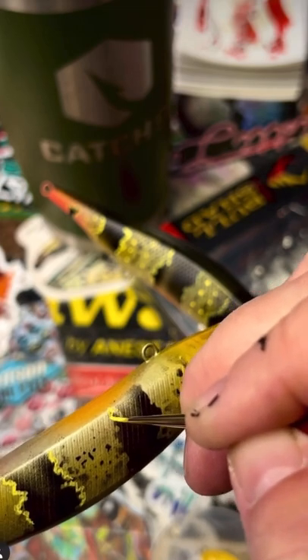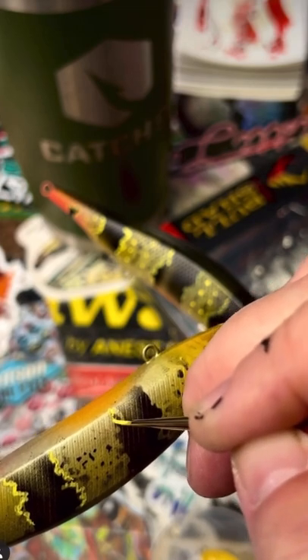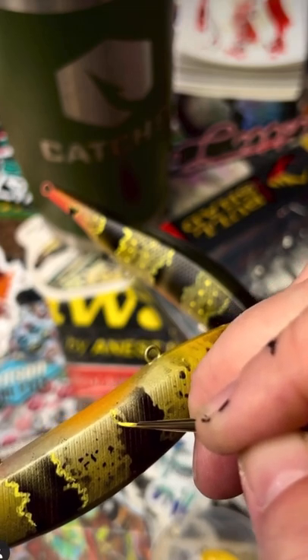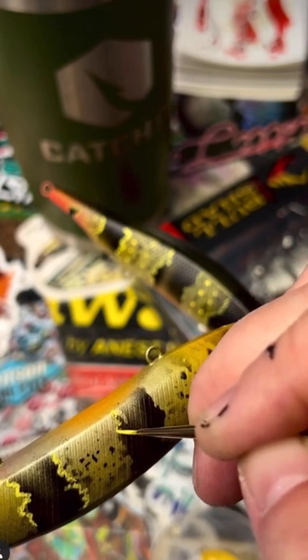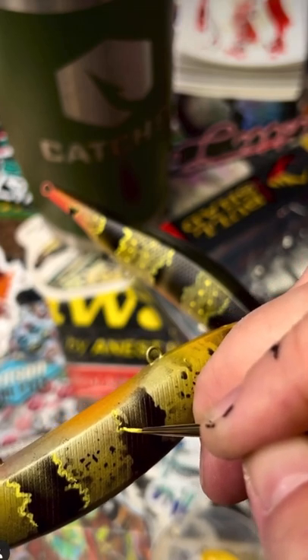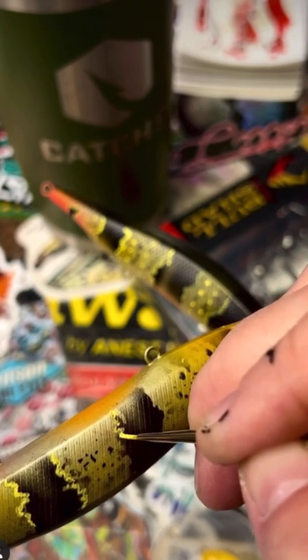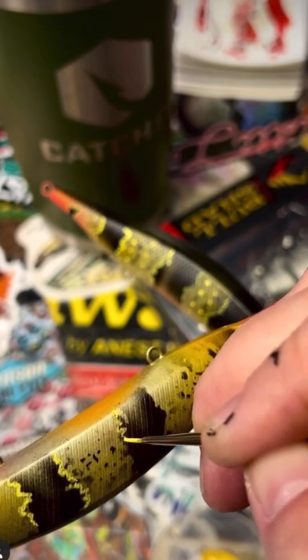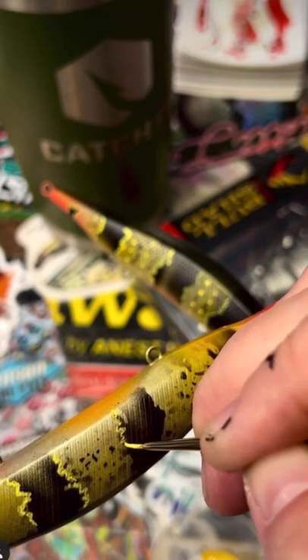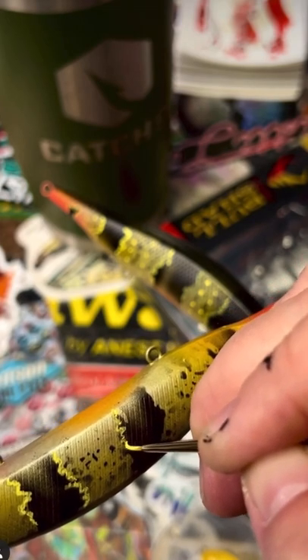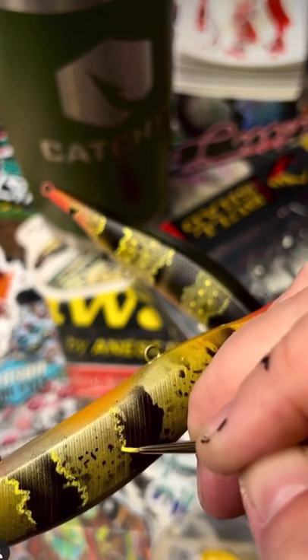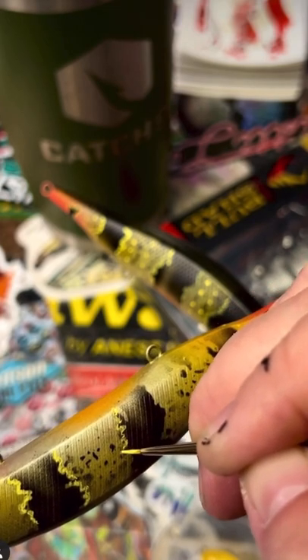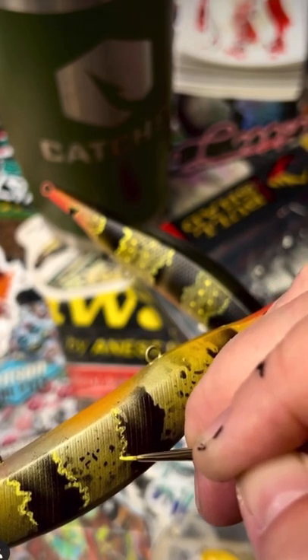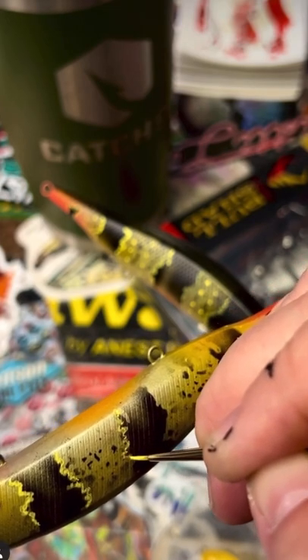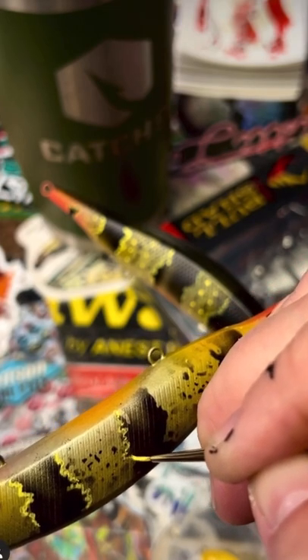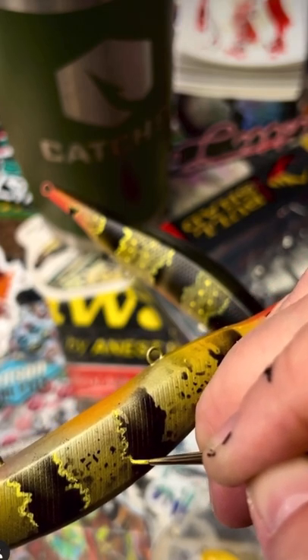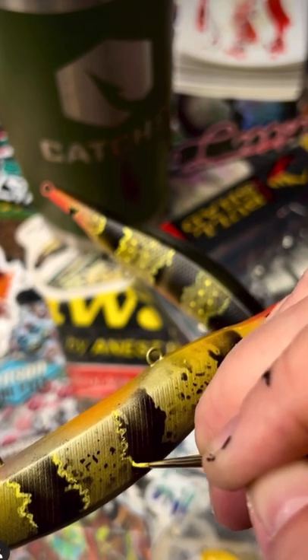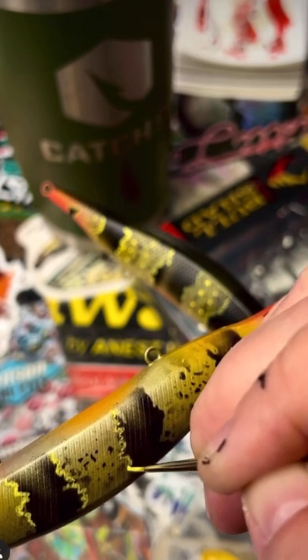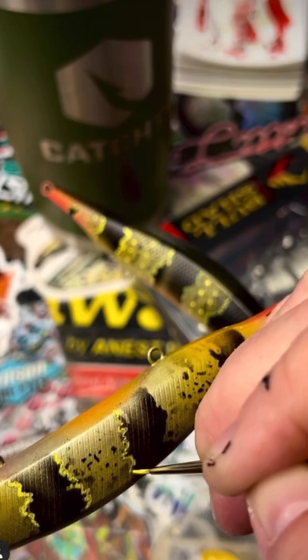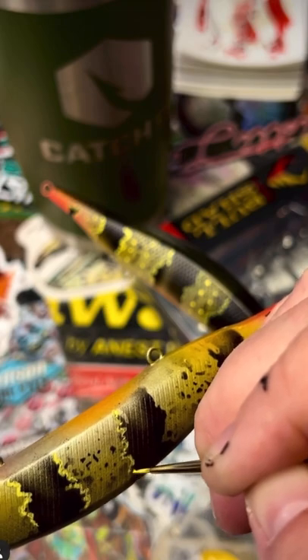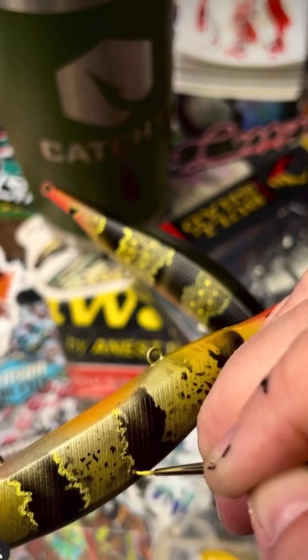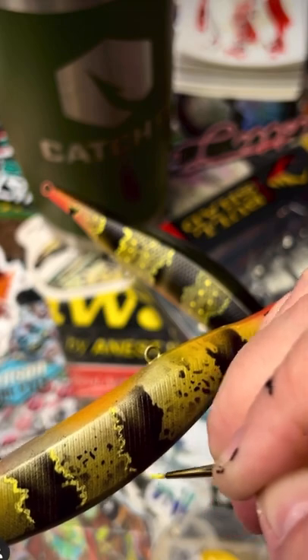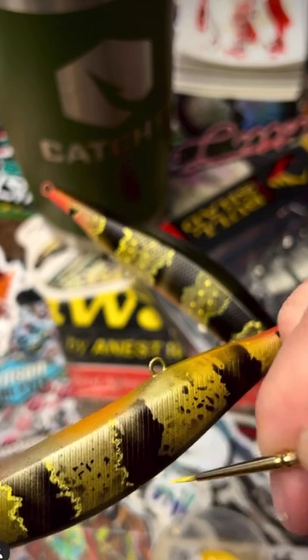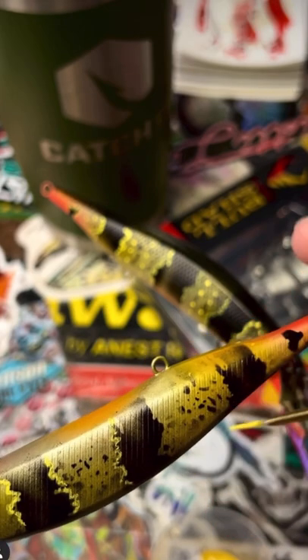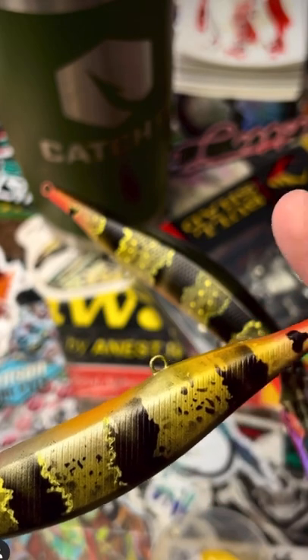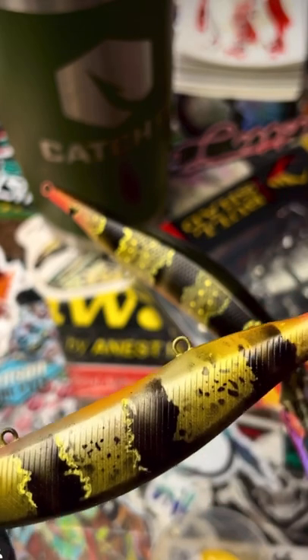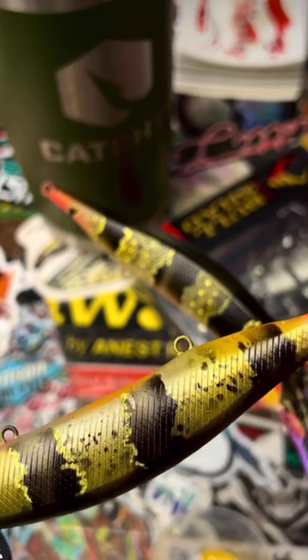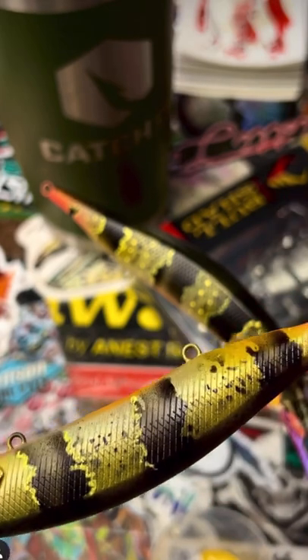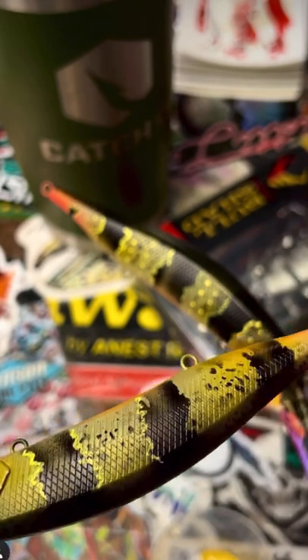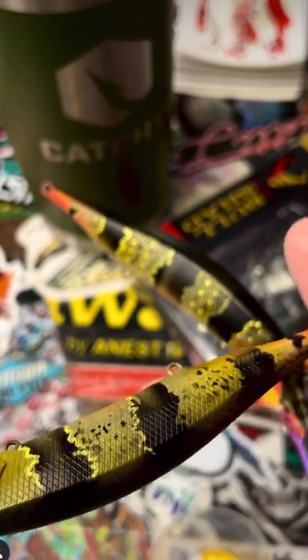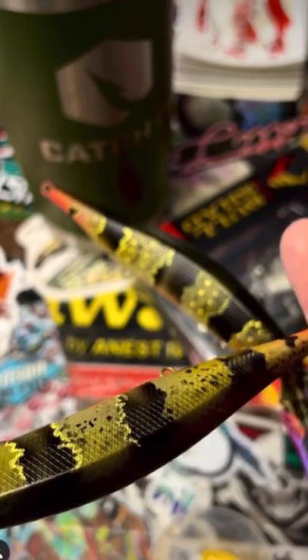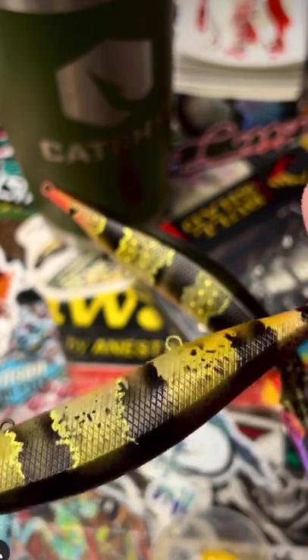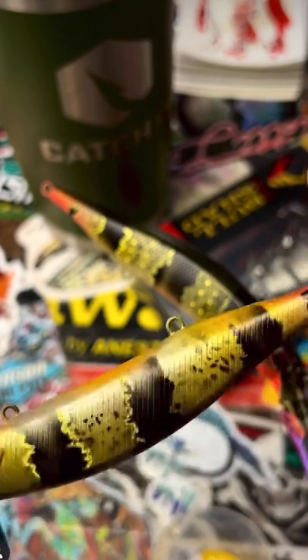It's a hard fighting fish and I would love to have the opportunity to catch one. So in the meantime, I'll just paint them.